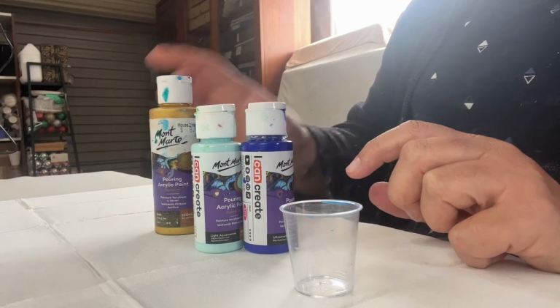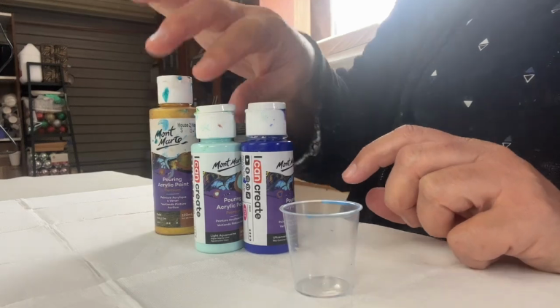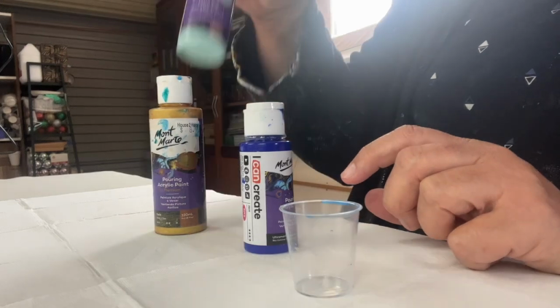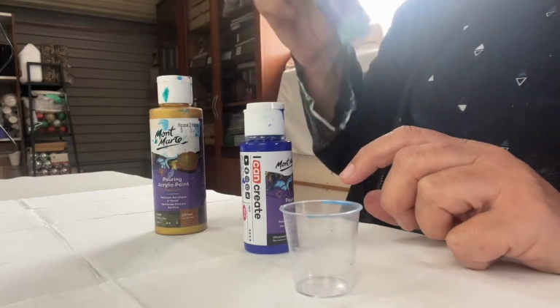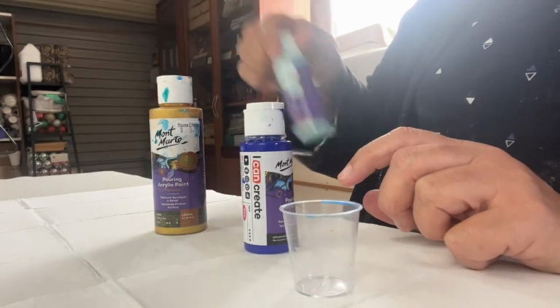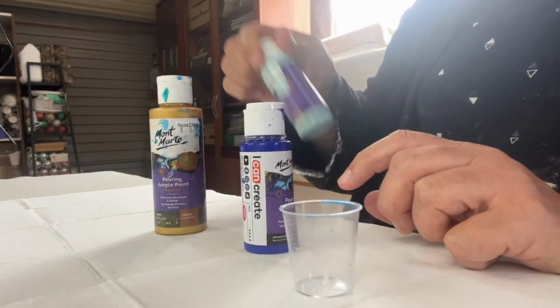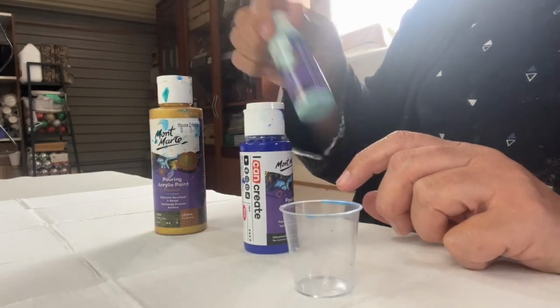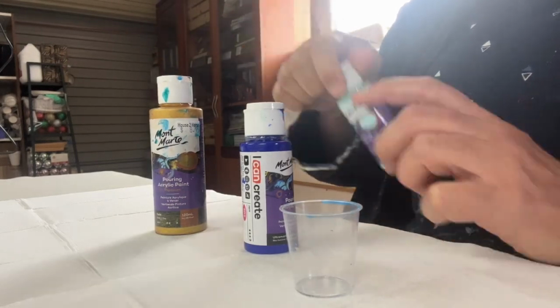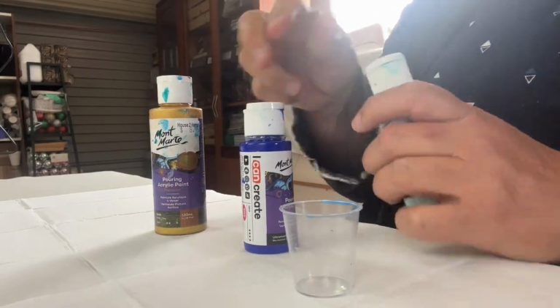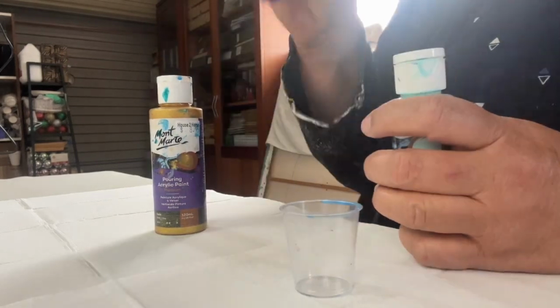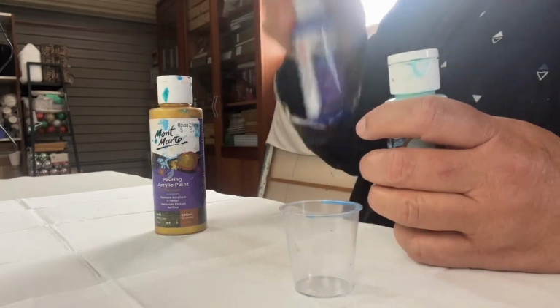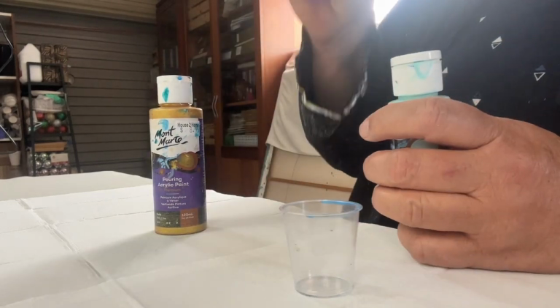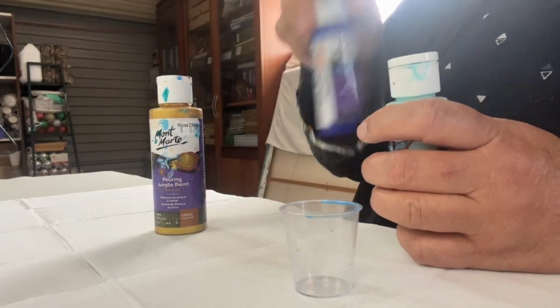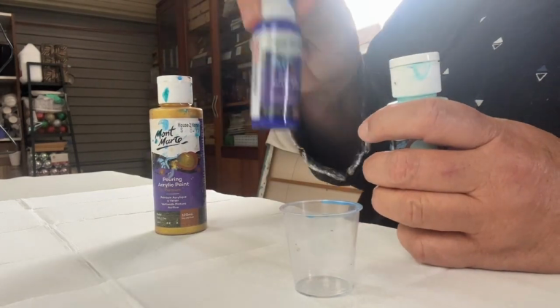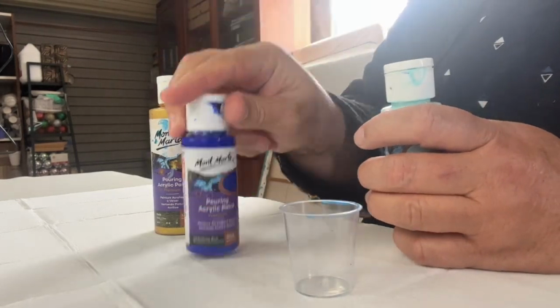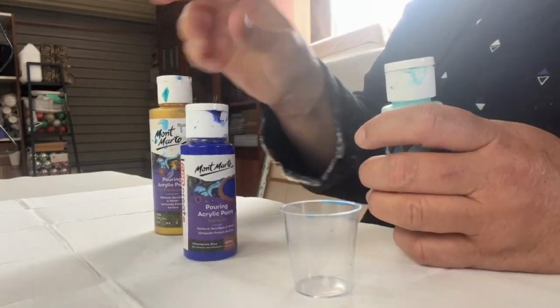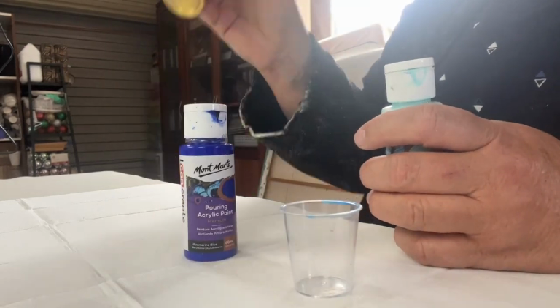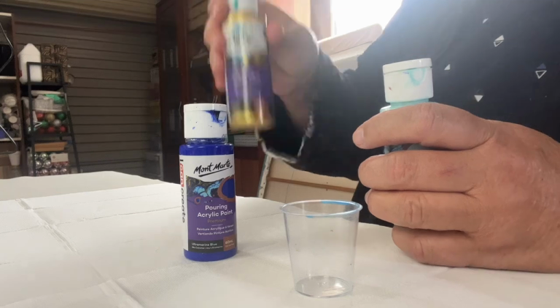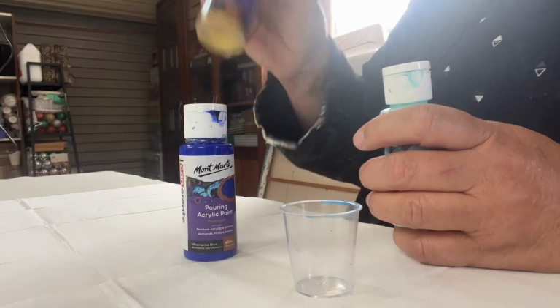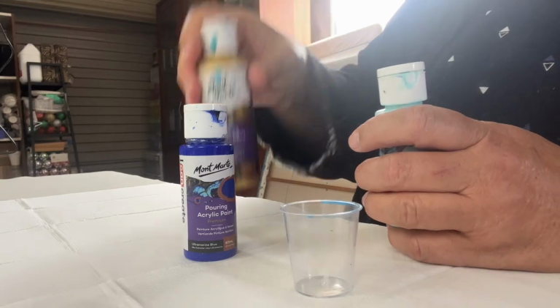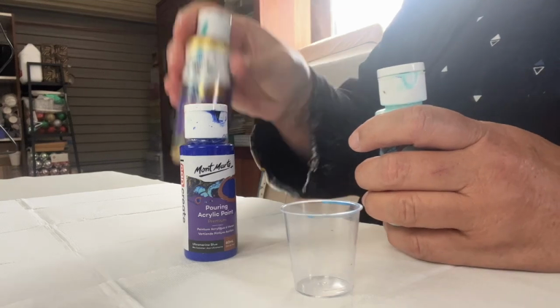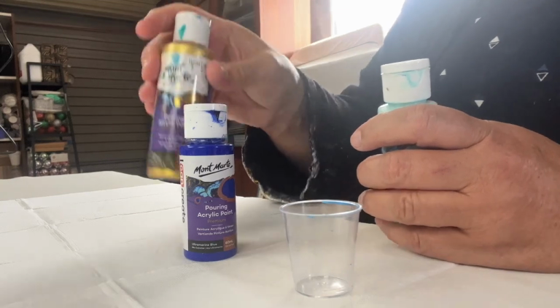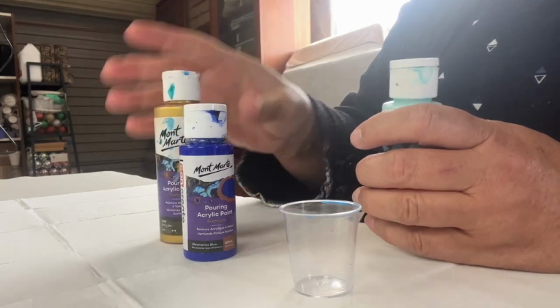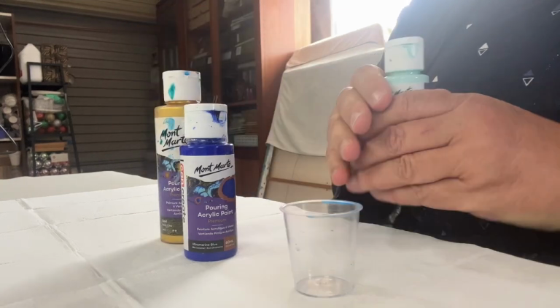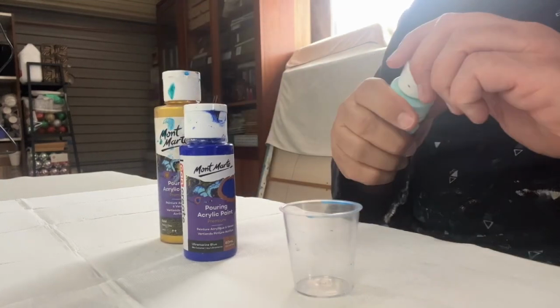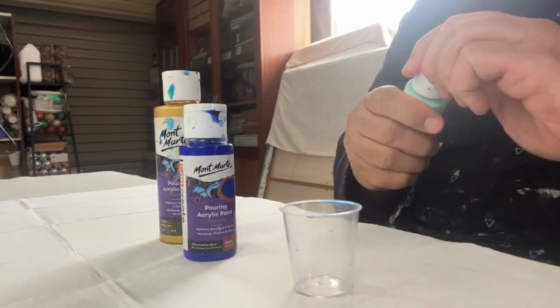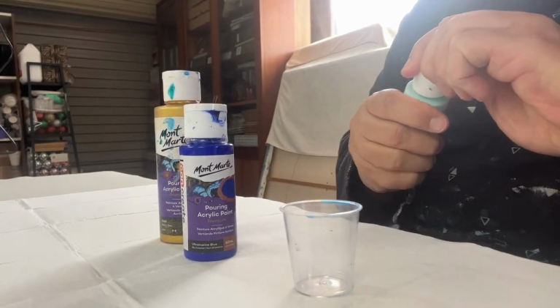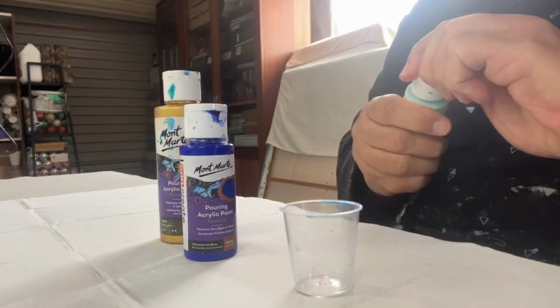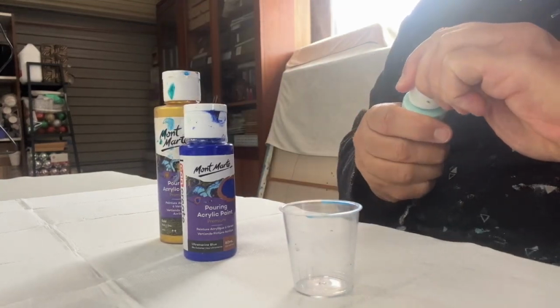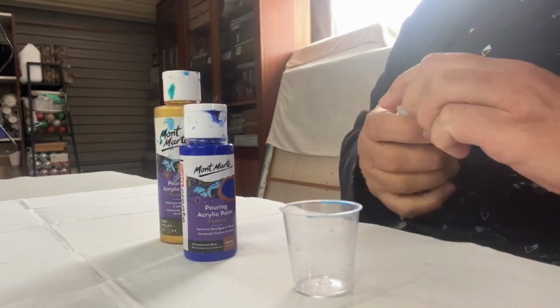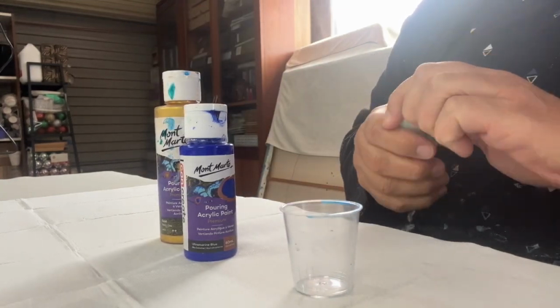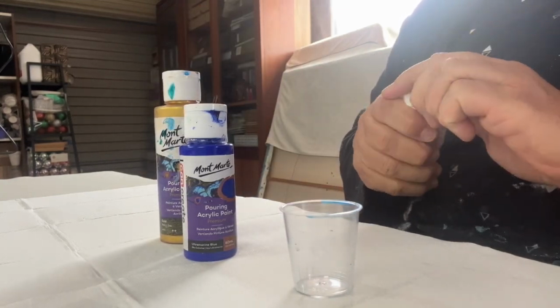I've shaken up my paints because you want to just make sure these are well shaken. Now I'm going to start layering them up into my cups.